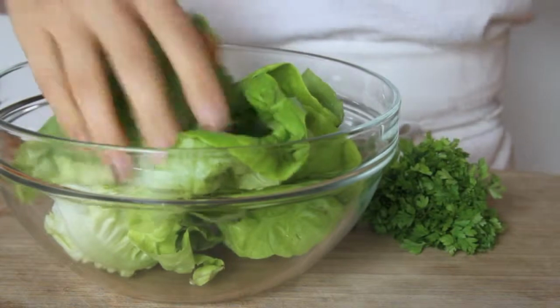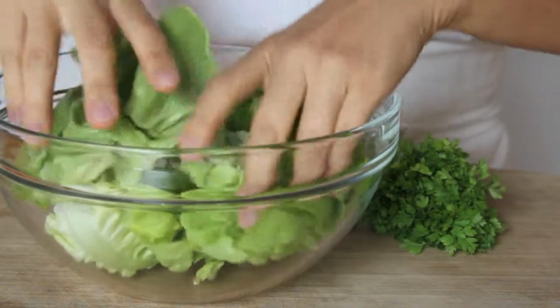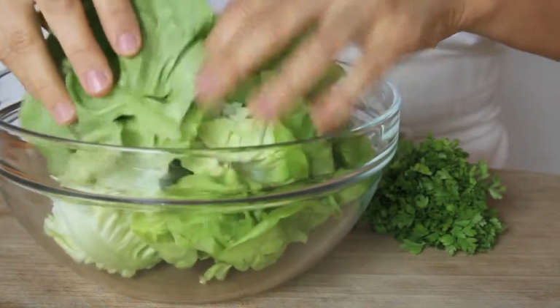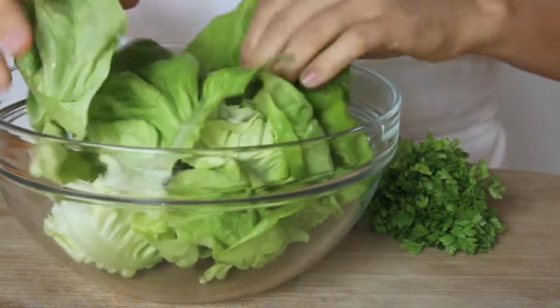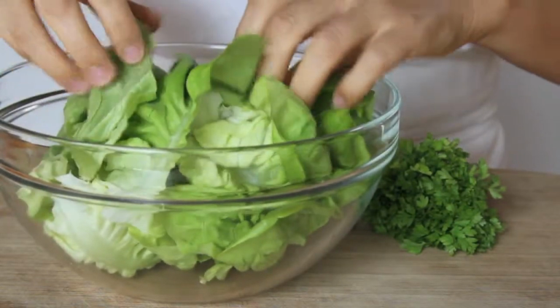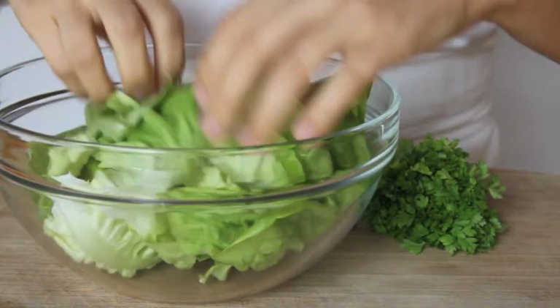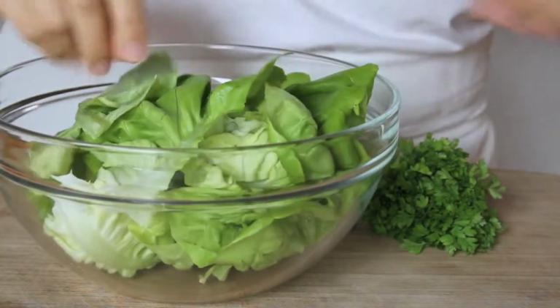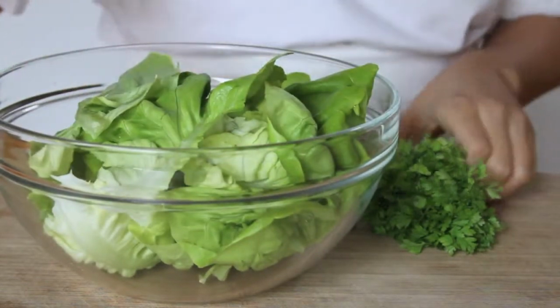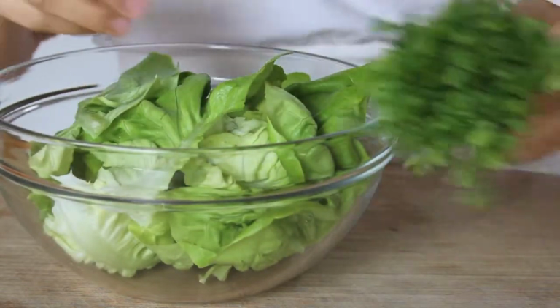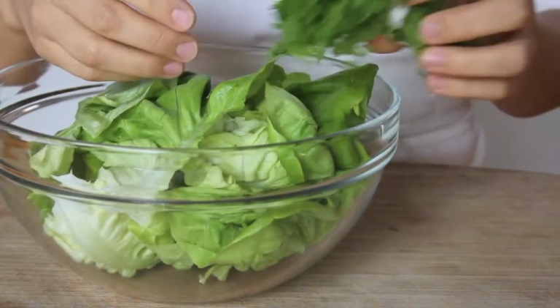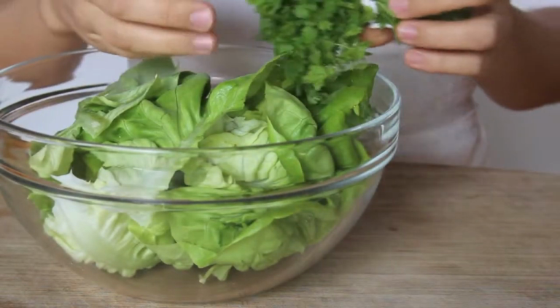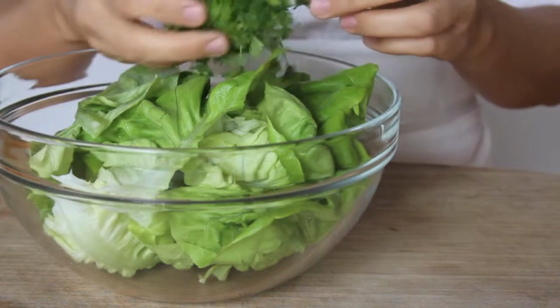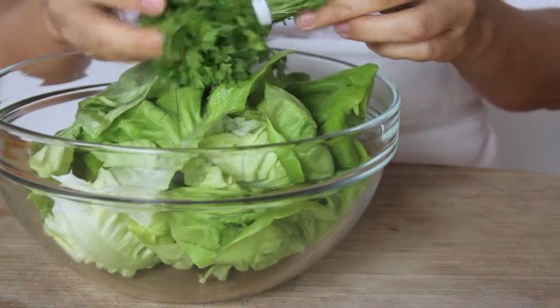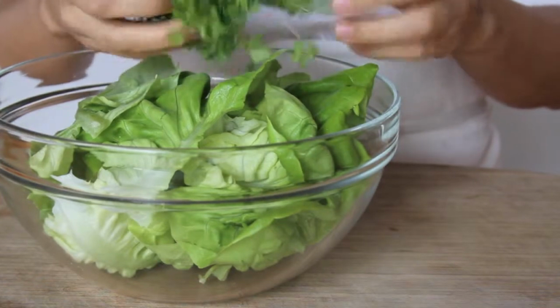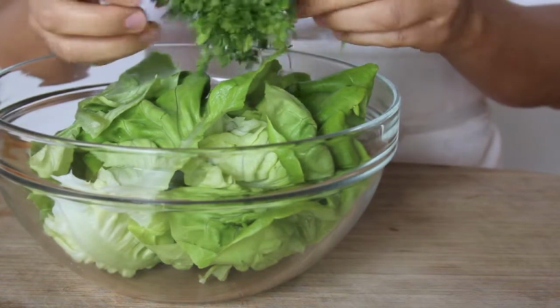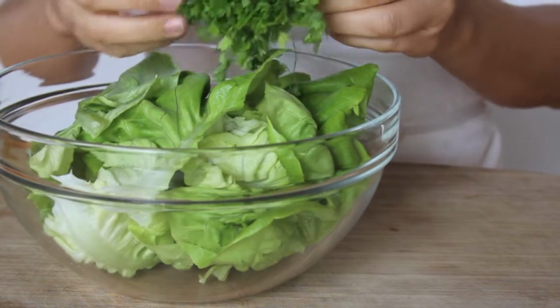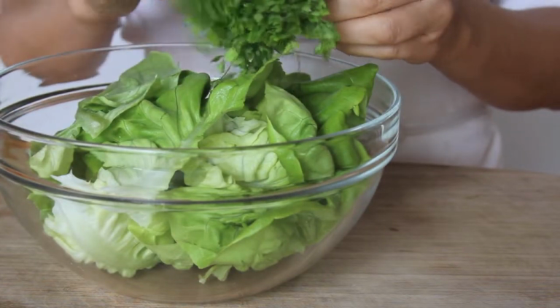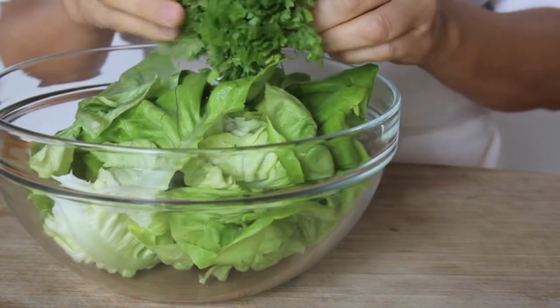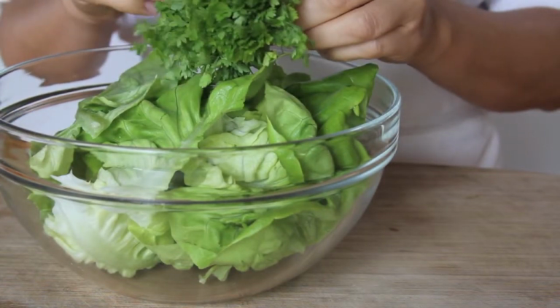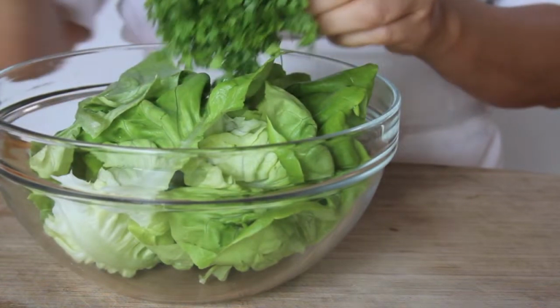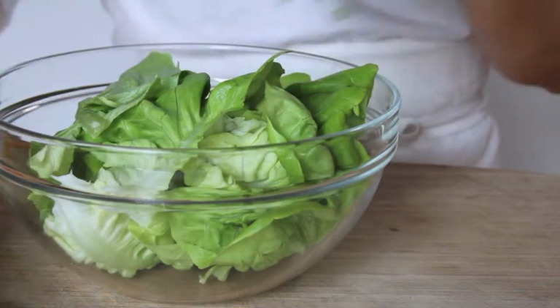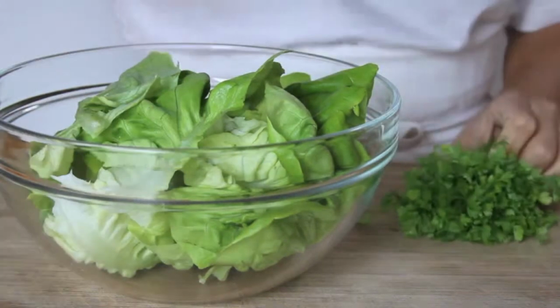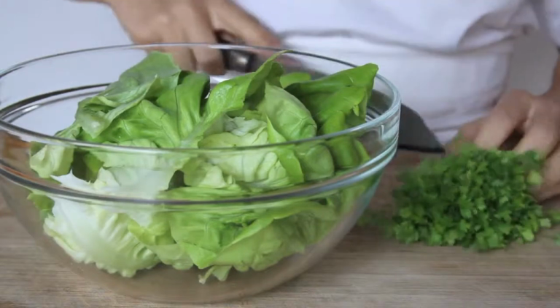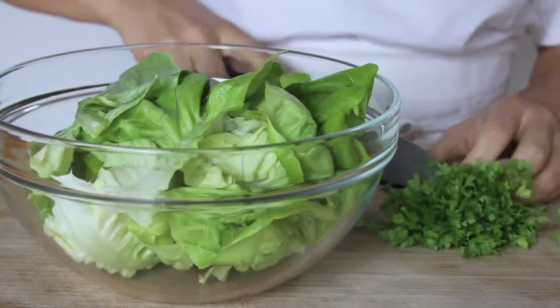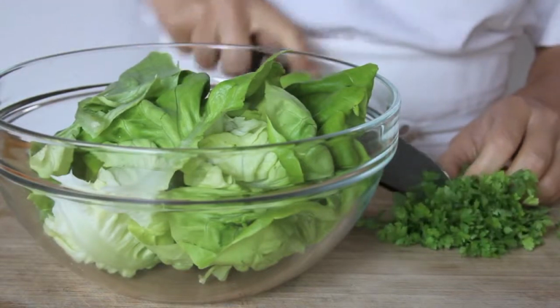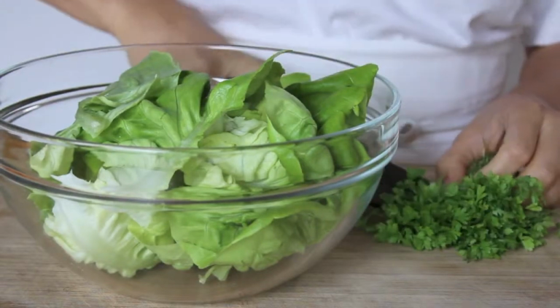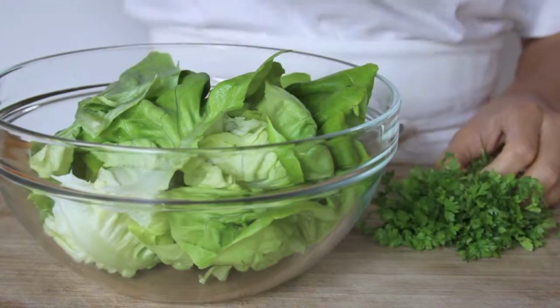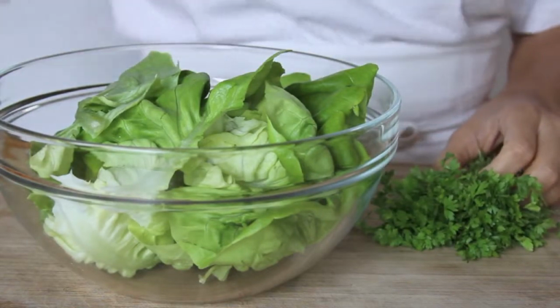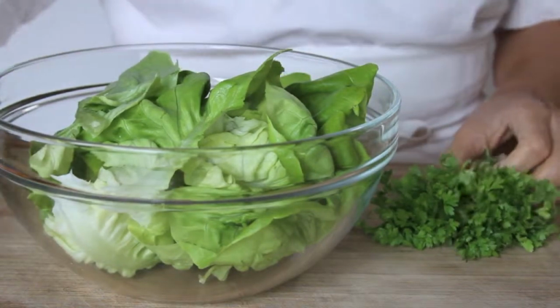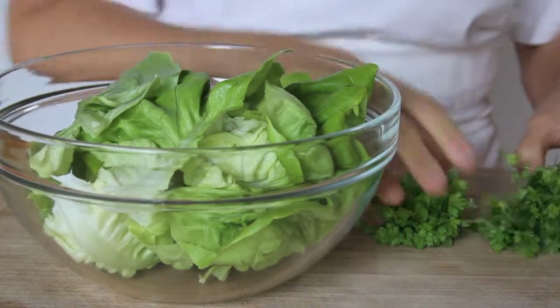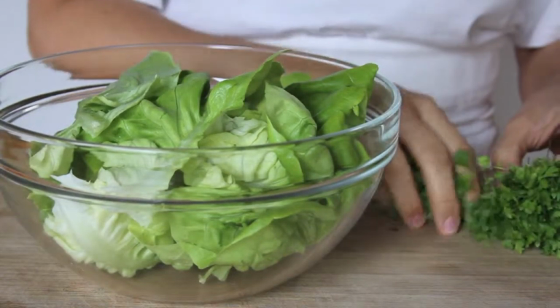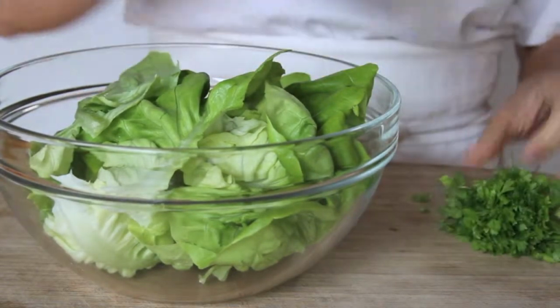Now I've got some butter lettuce — I love butter lettuce. I also have a fine herb called chervil. It's really nice and delicate. If you don't have chervil, you could use parsley or experiment with some other herbs. I'll just take some of that and sprinkle it in.